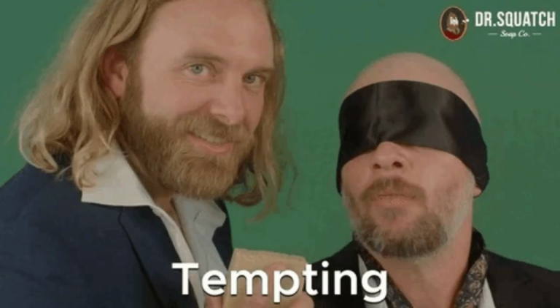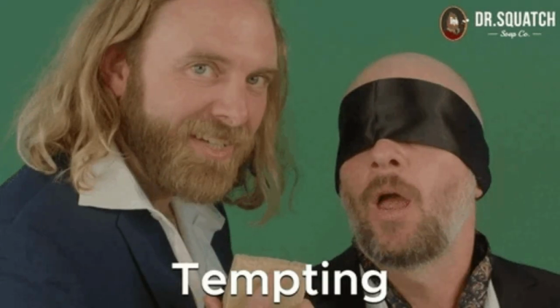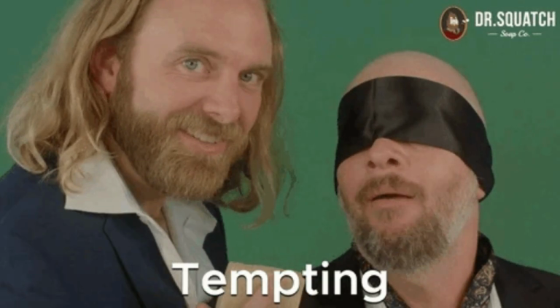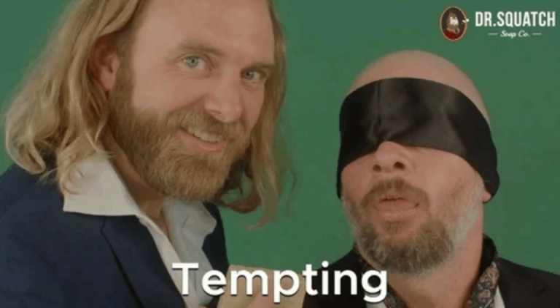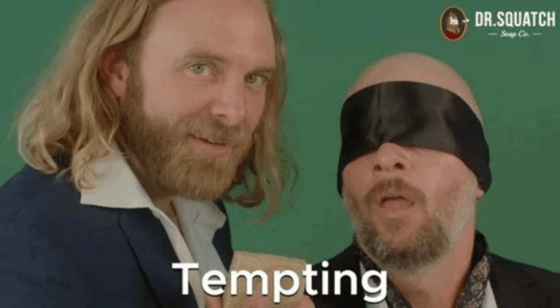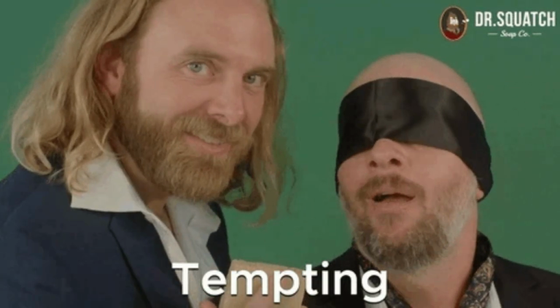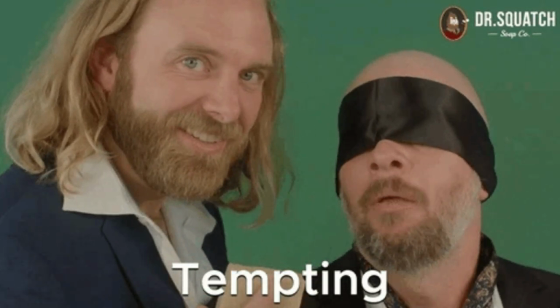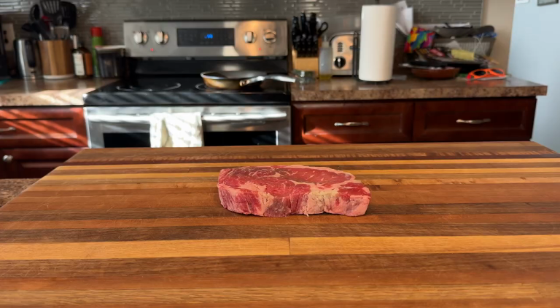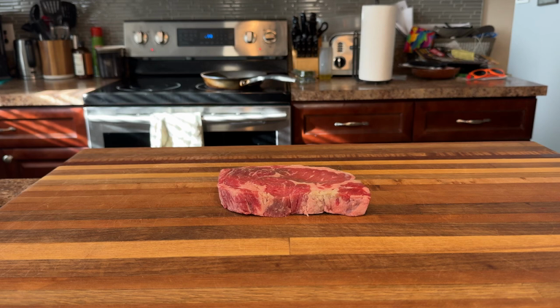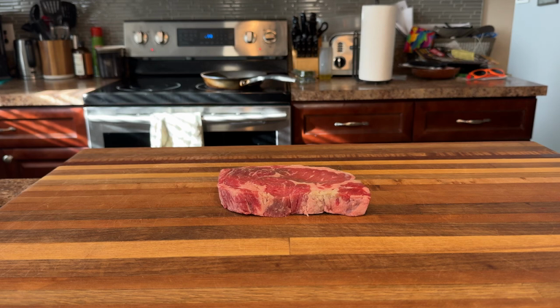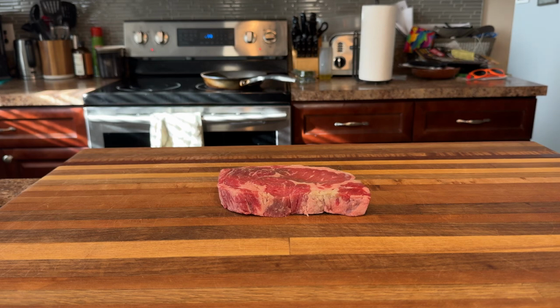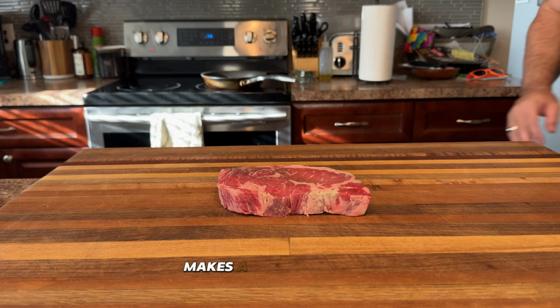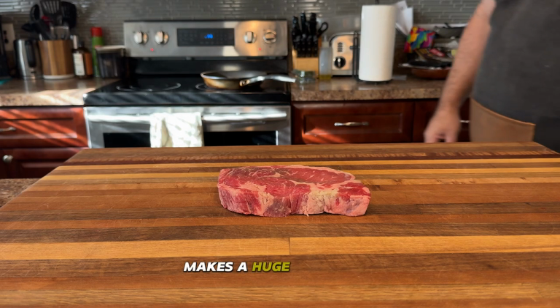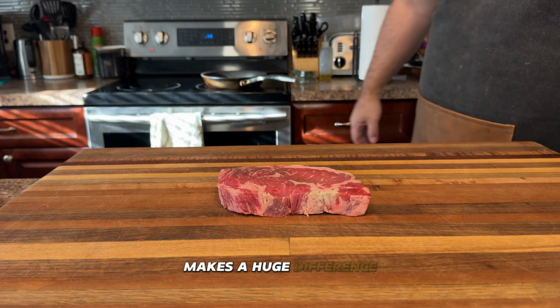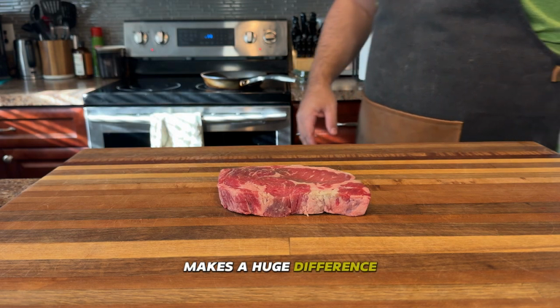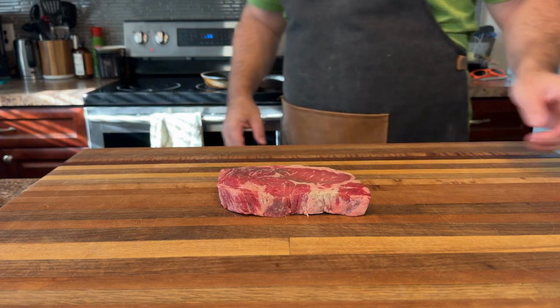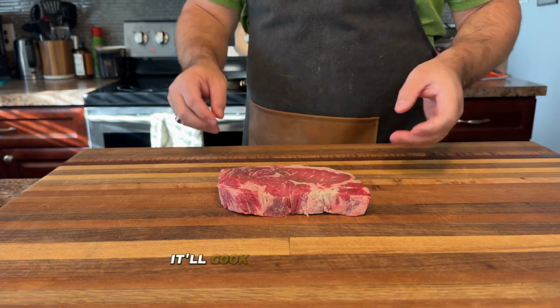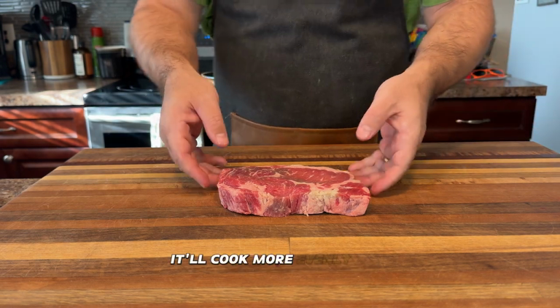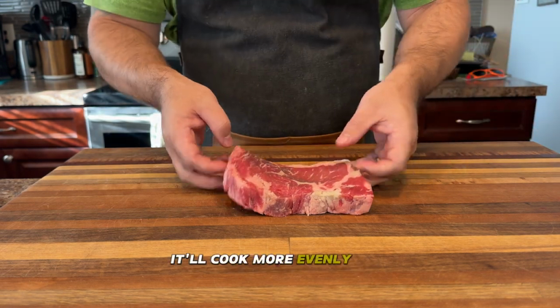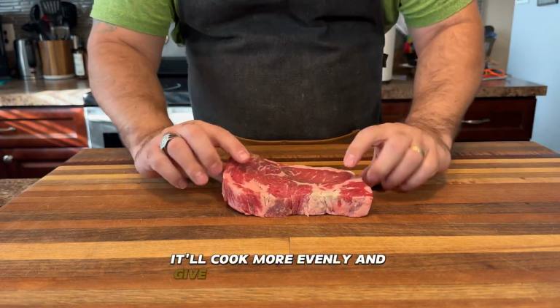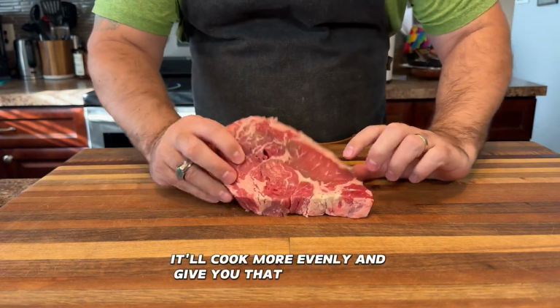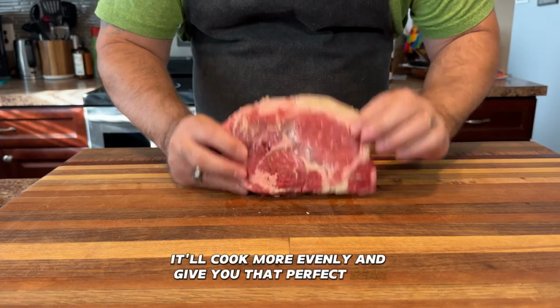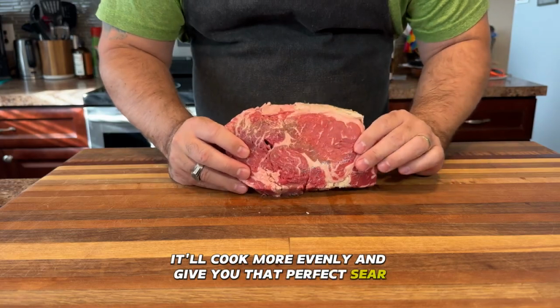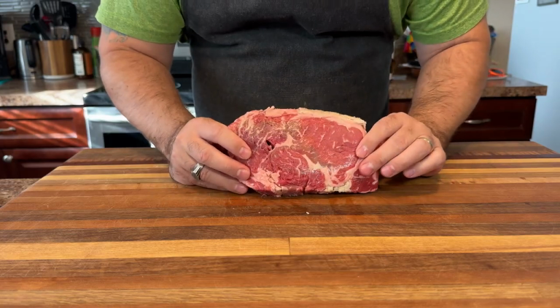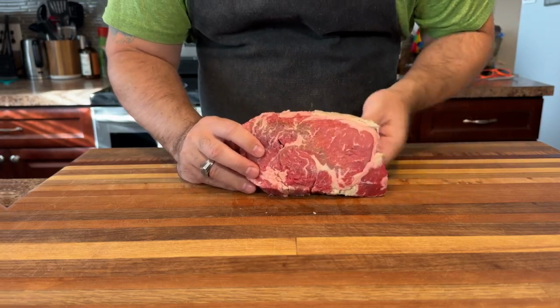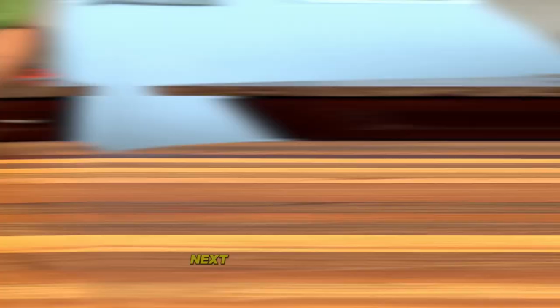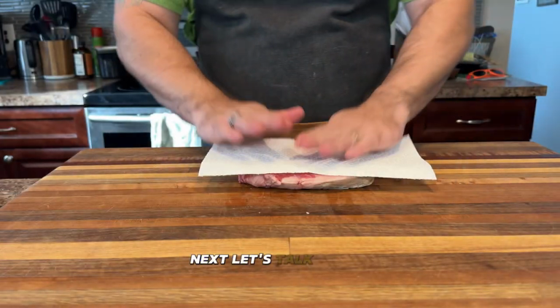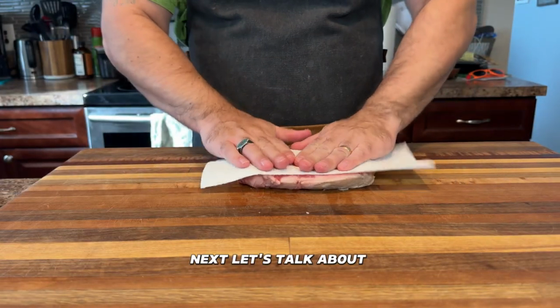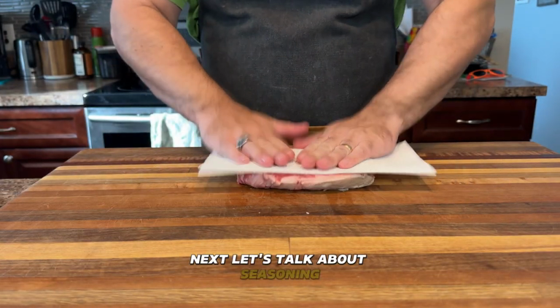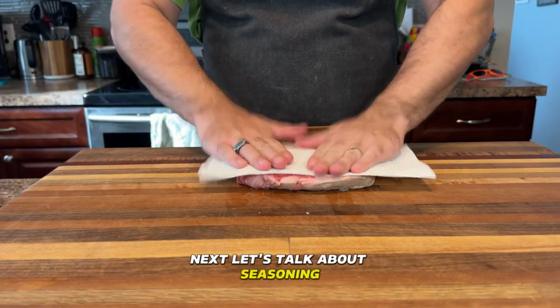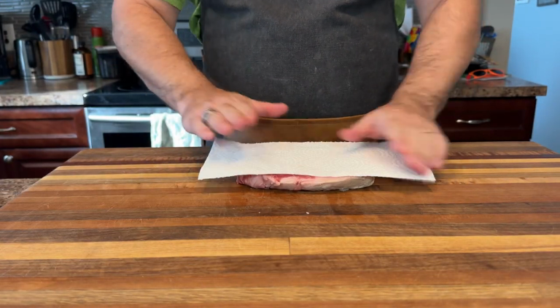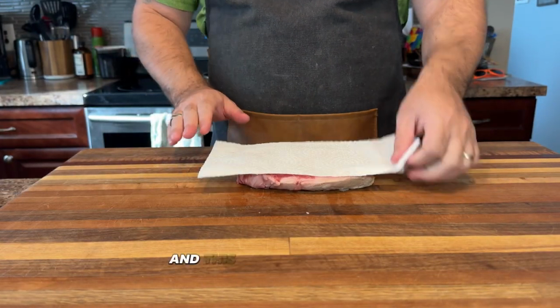All right, let's get this ribeye ready for the pan. First things first — bring it to room temperature. I know it's tempting to throw it straight on the heat, but letting it sit for about 30 minutes makes a huge difference. It'll cook more evenly and give you that perfect sear.